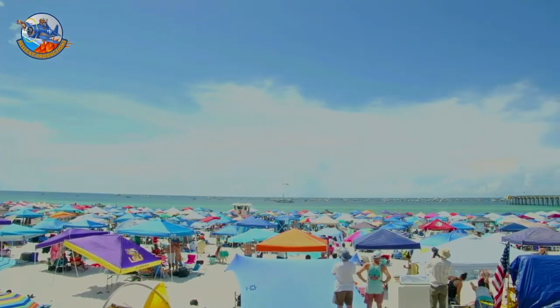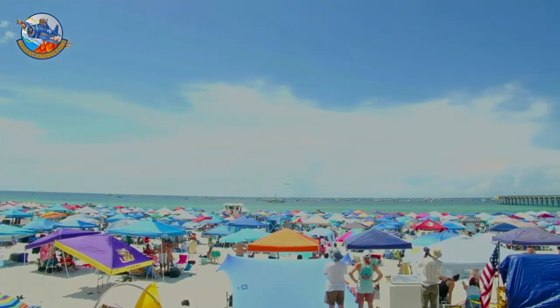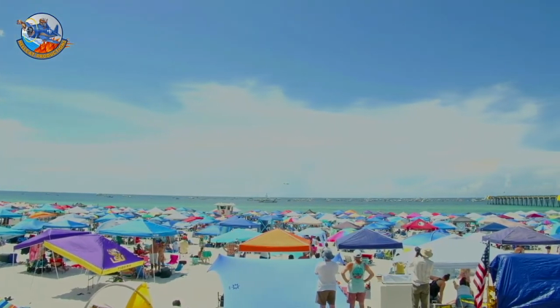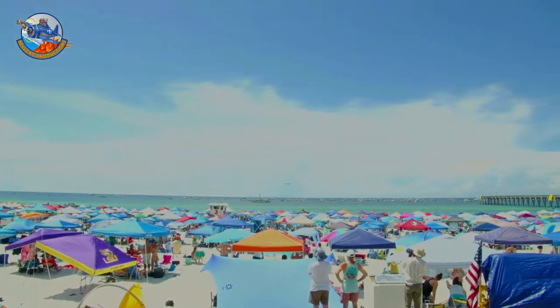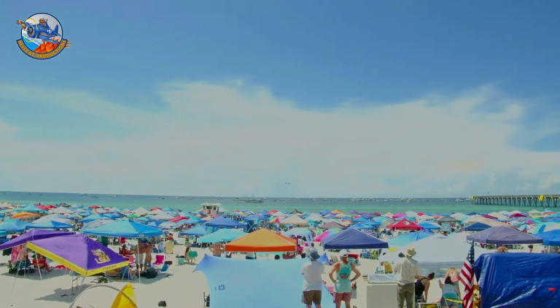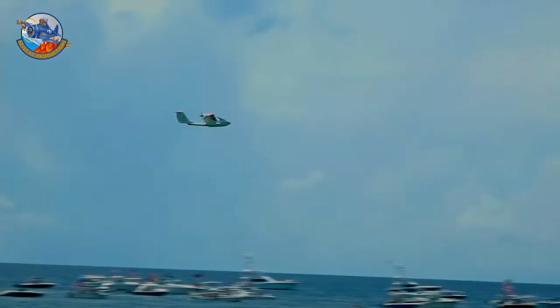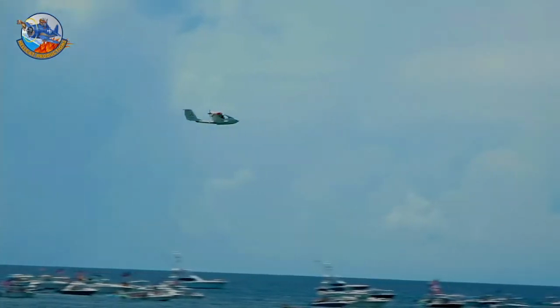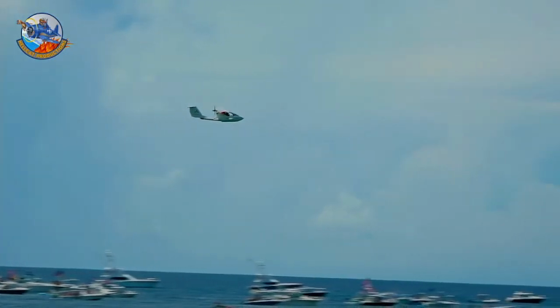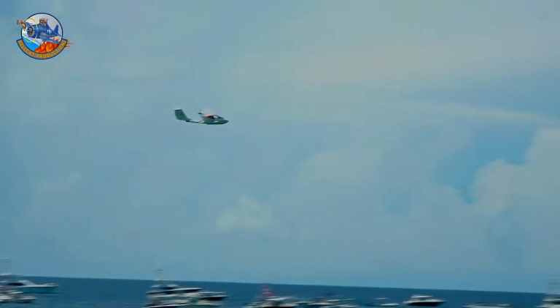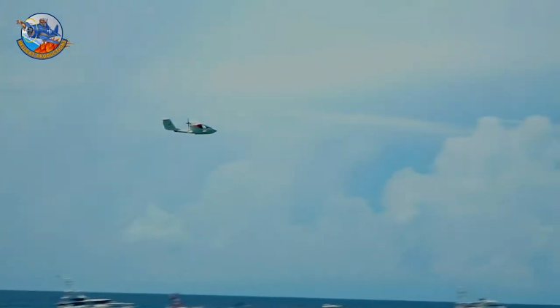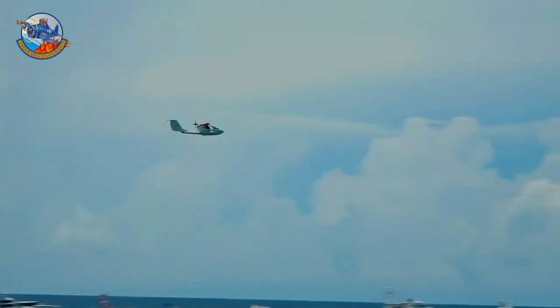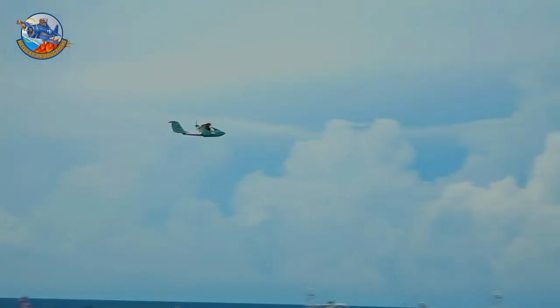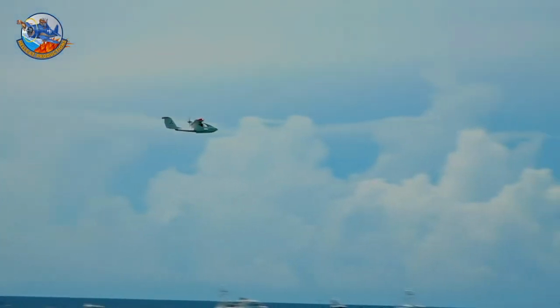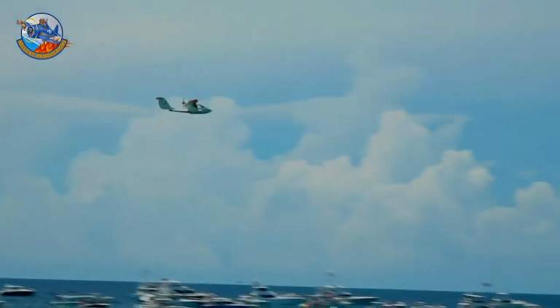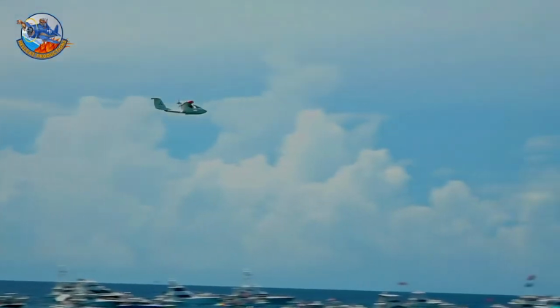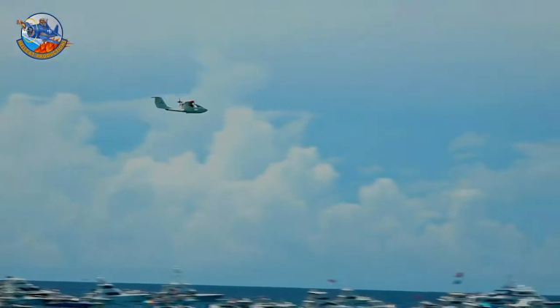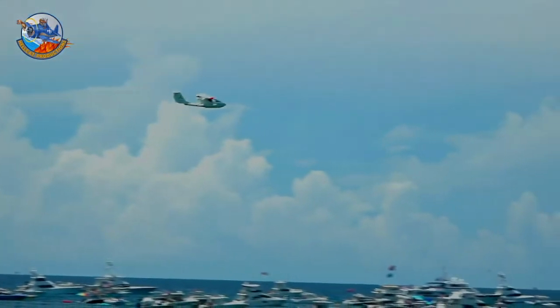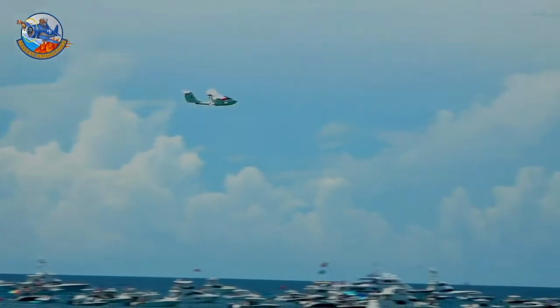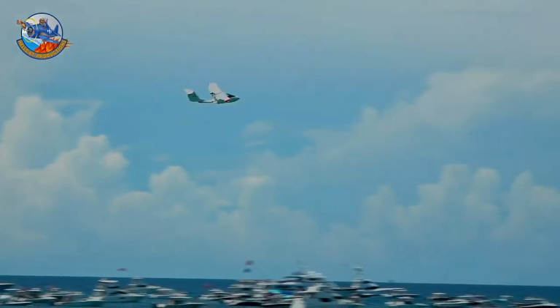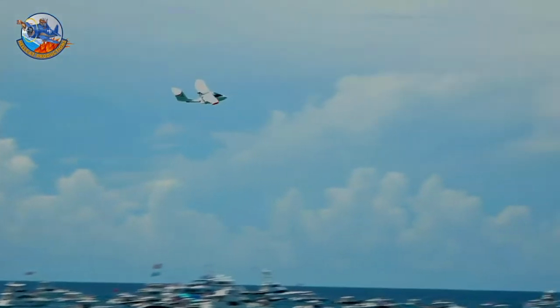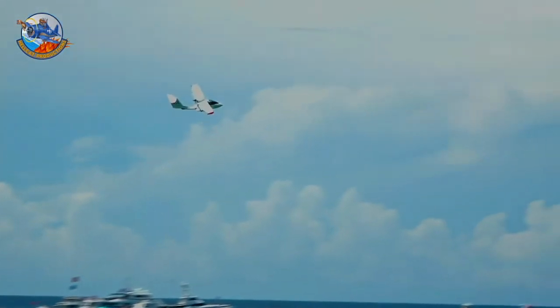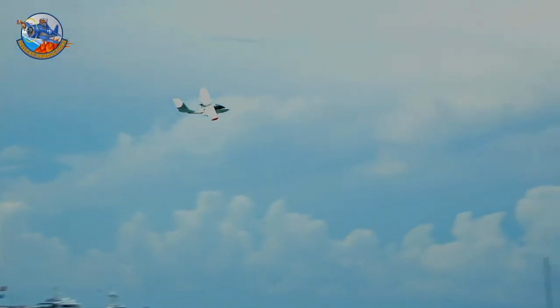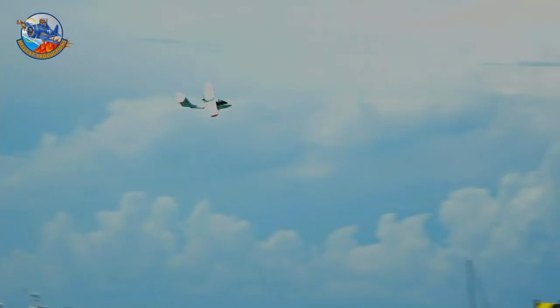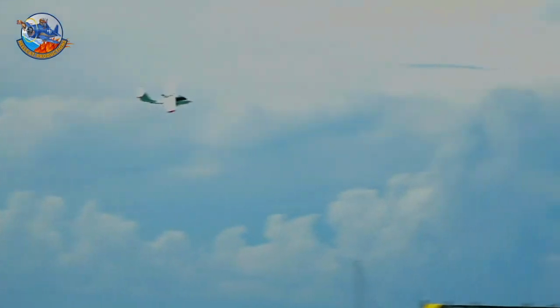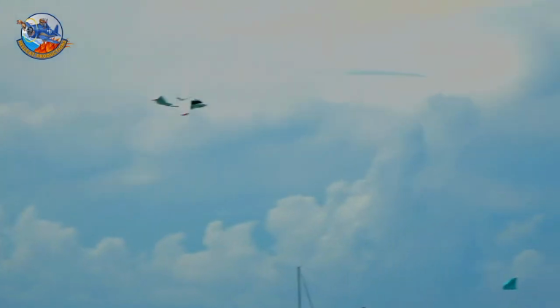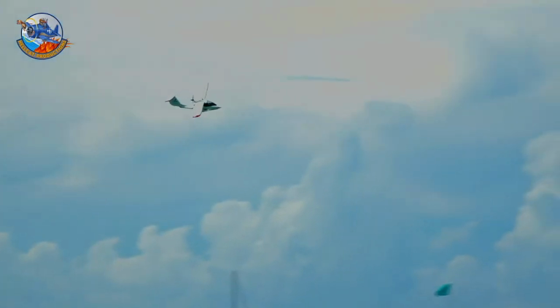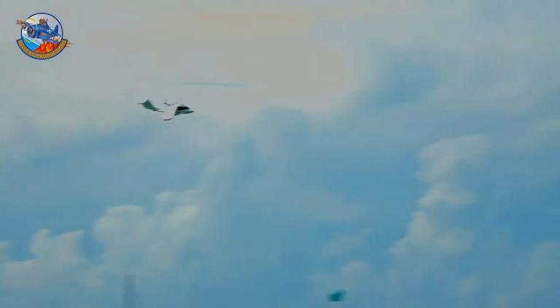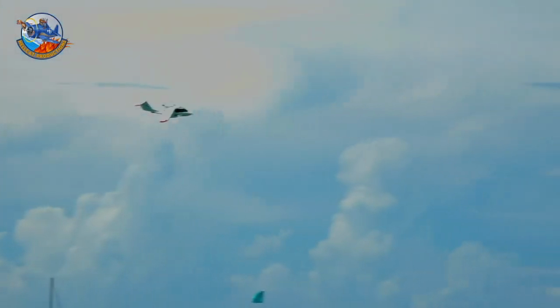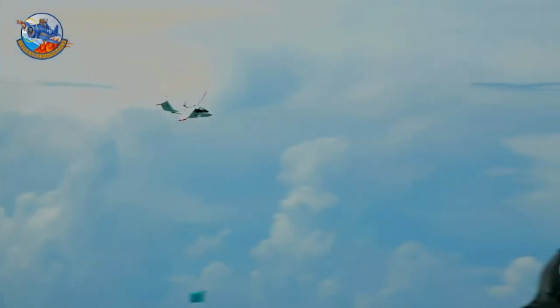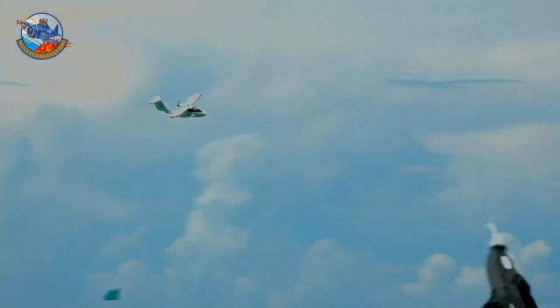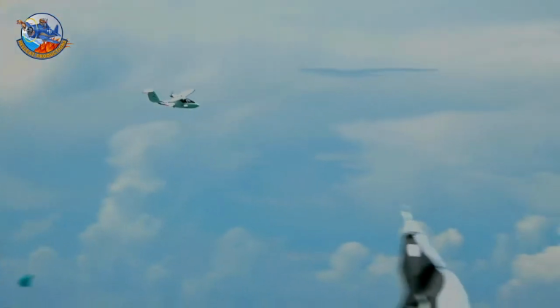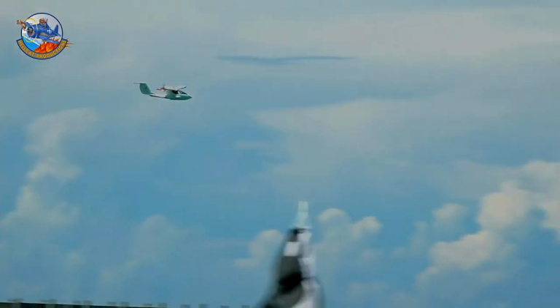Actually, I think his wife, Maureen Valentino, is flying today. She's also checked out in the airplane. I think she said last night that today was her turn. Good view of it.